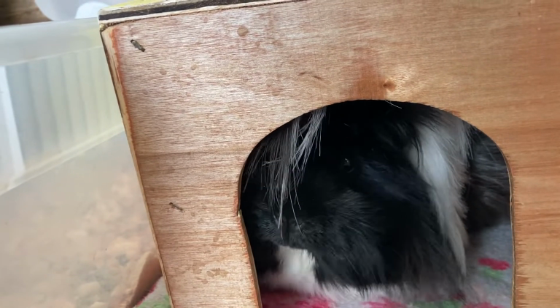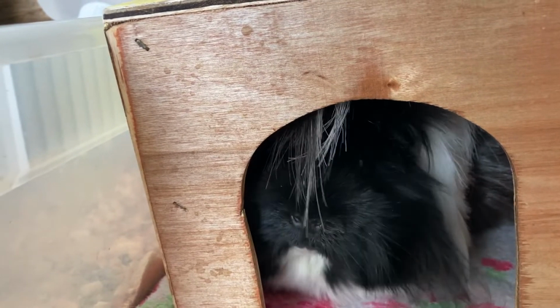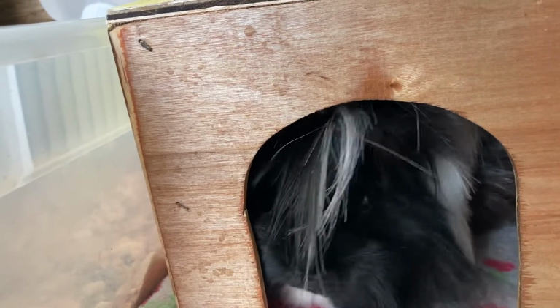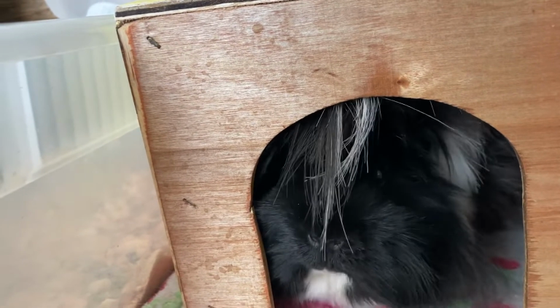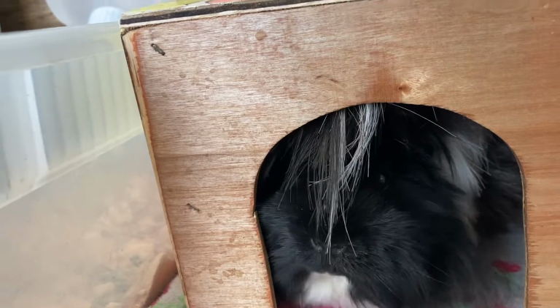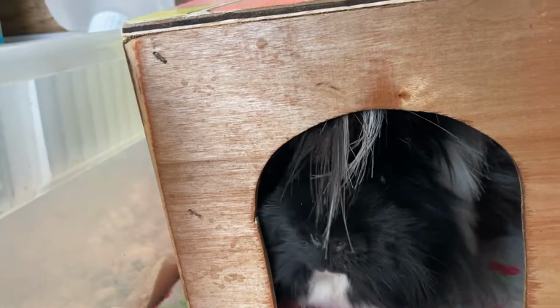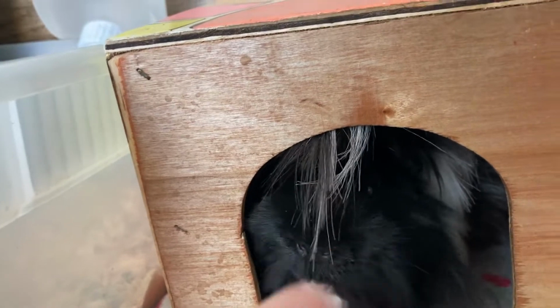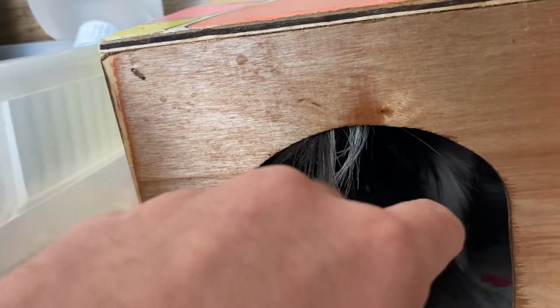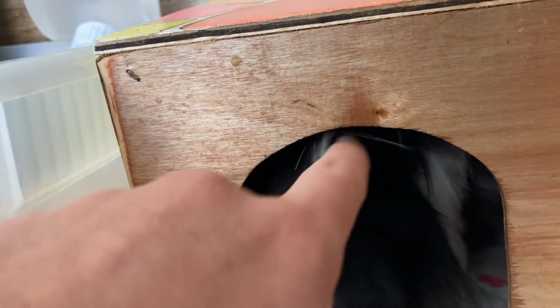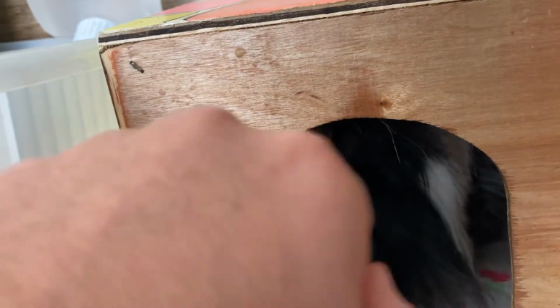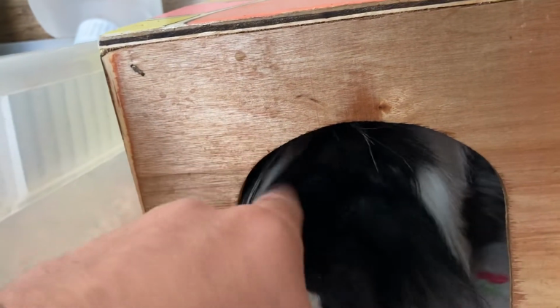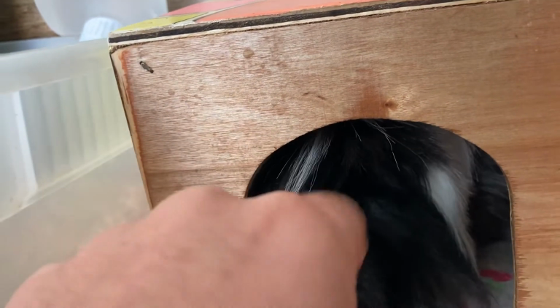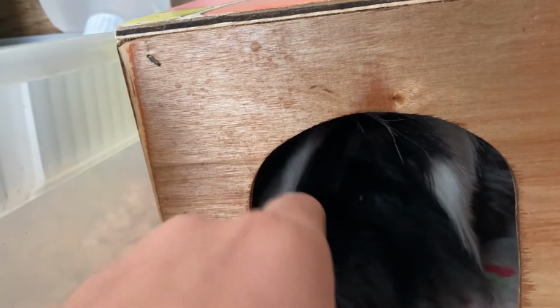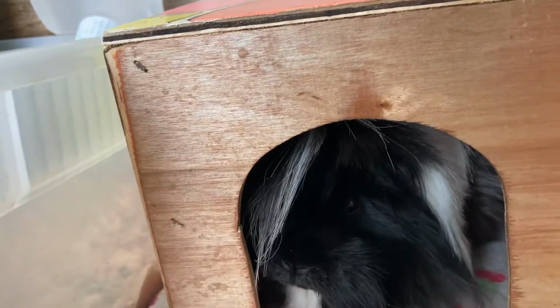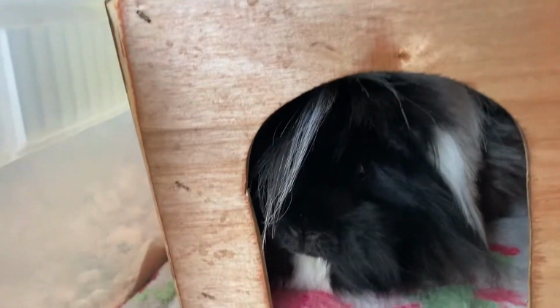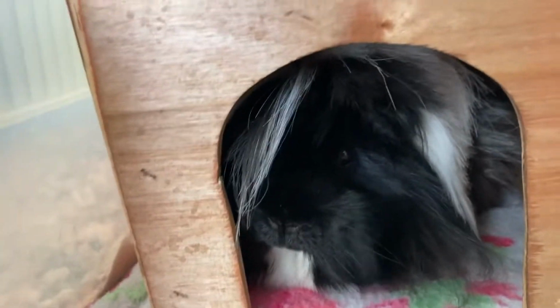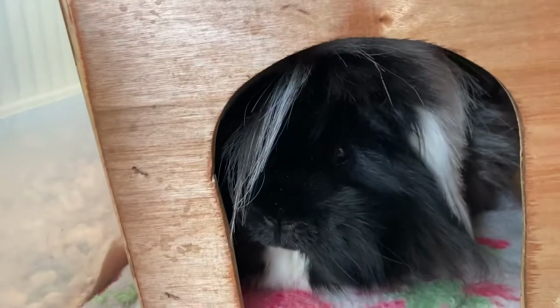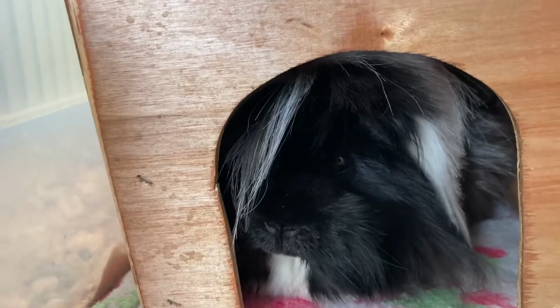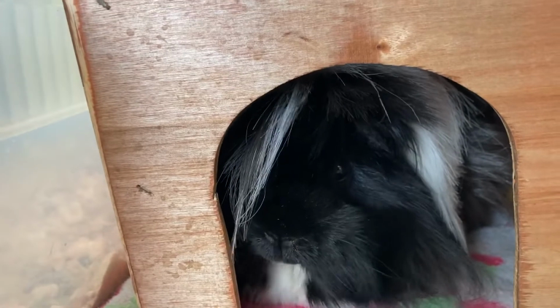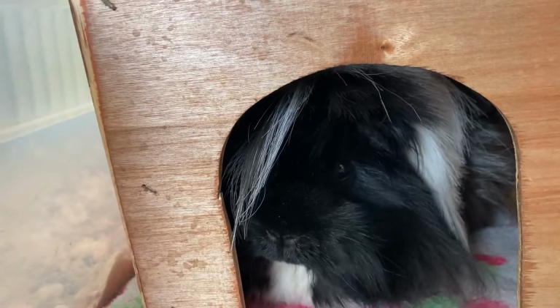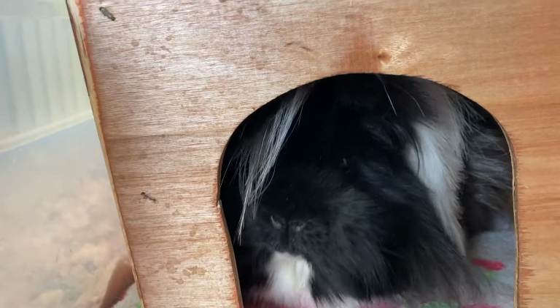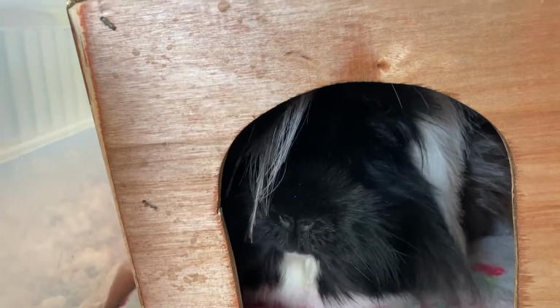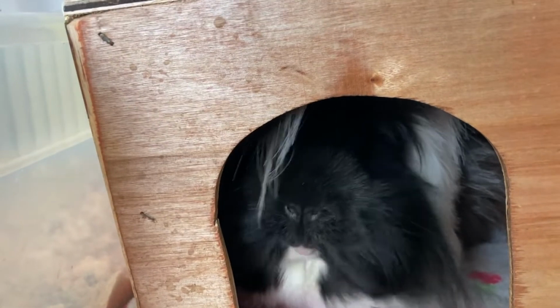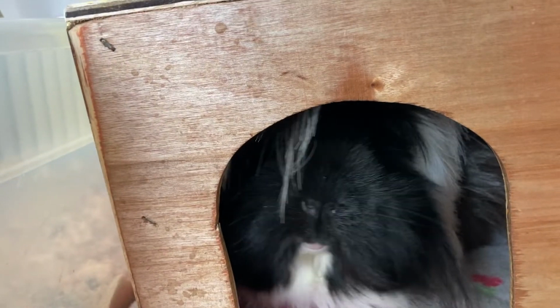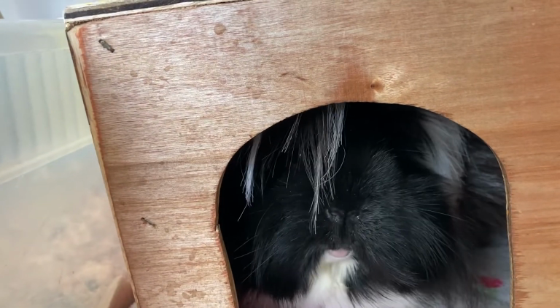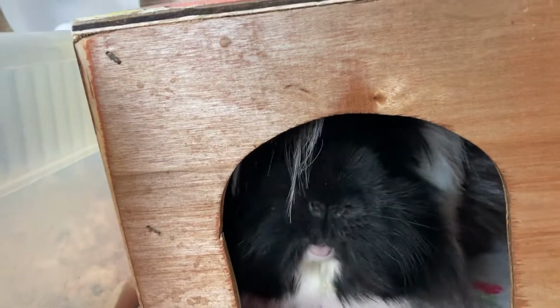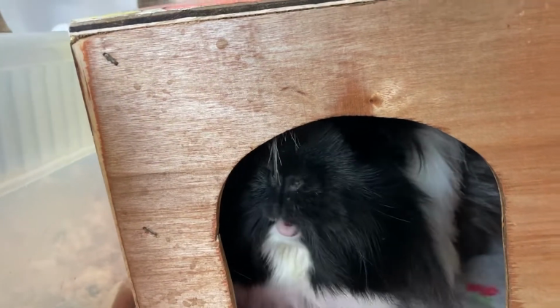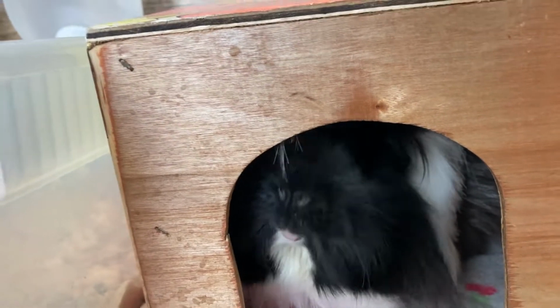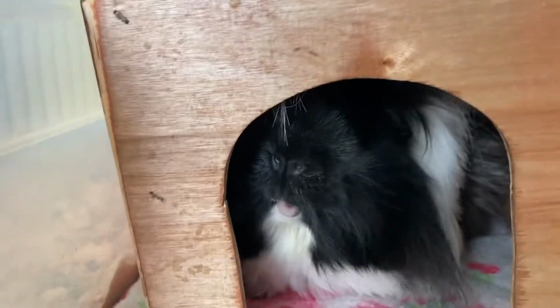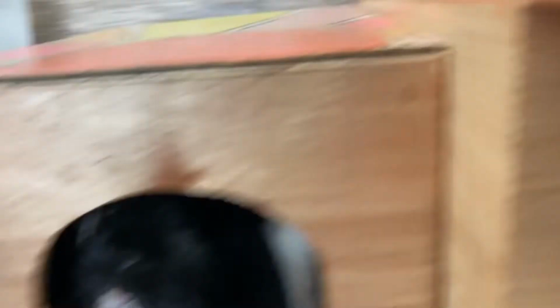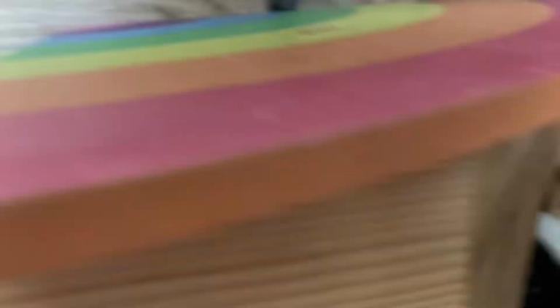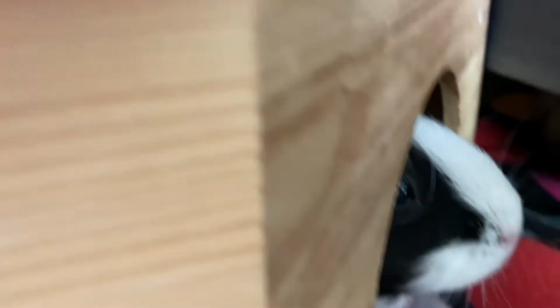Marzipan here has got a very minimal amount of drooping, so I imagine as she gets older it'll get worse, but again it's nothing to worry about.